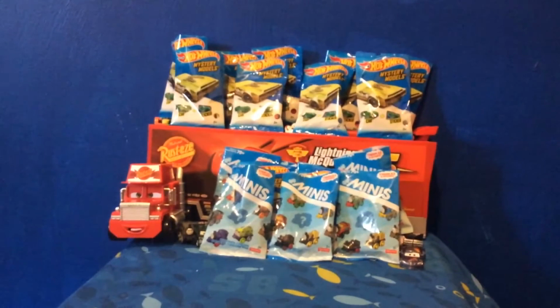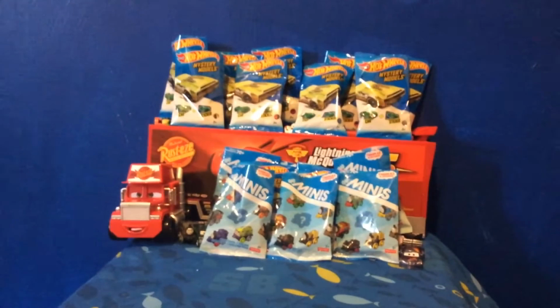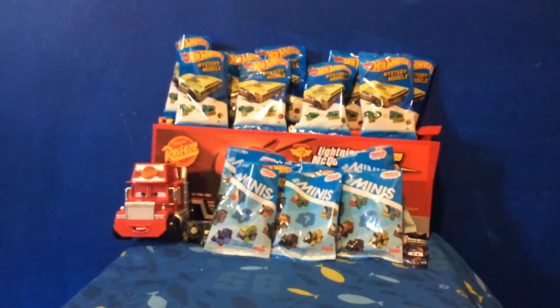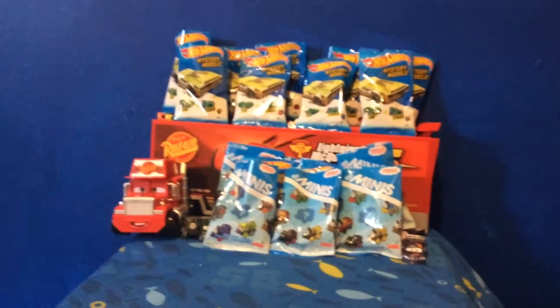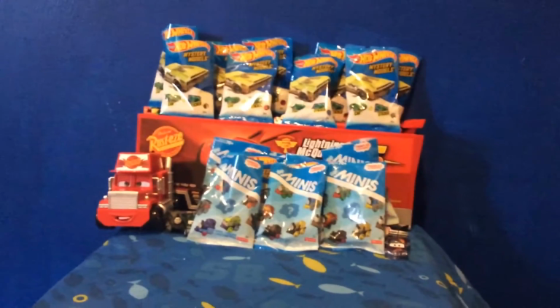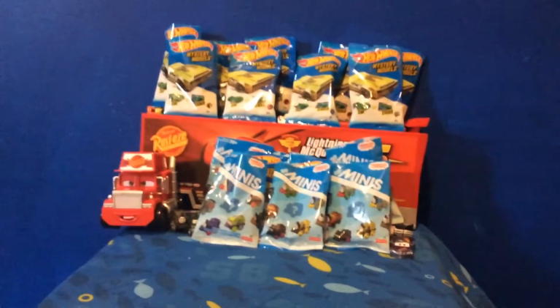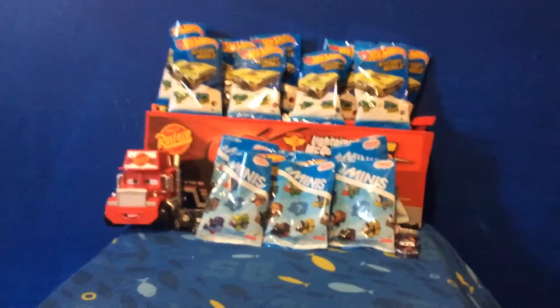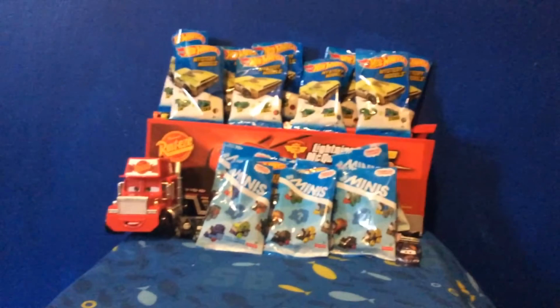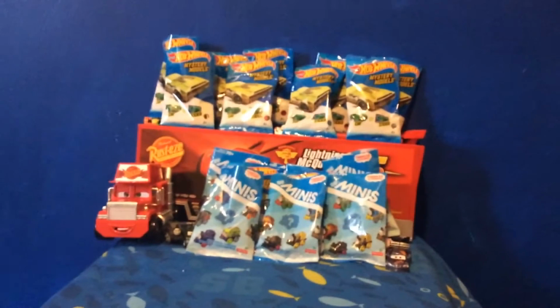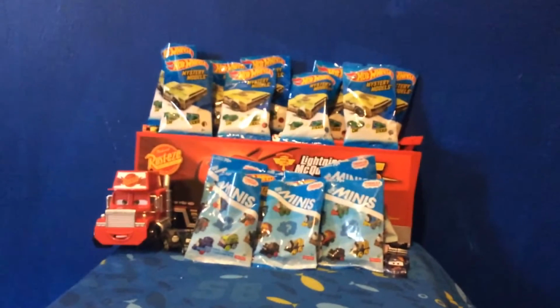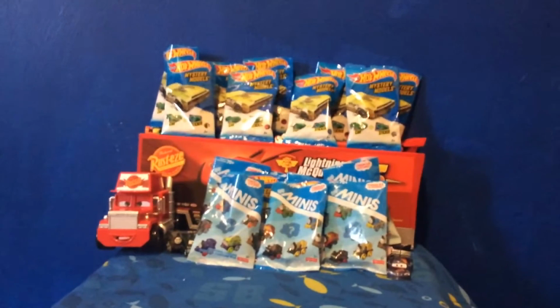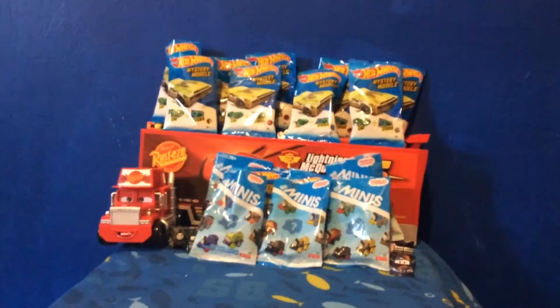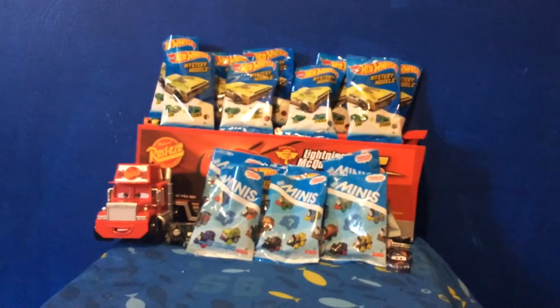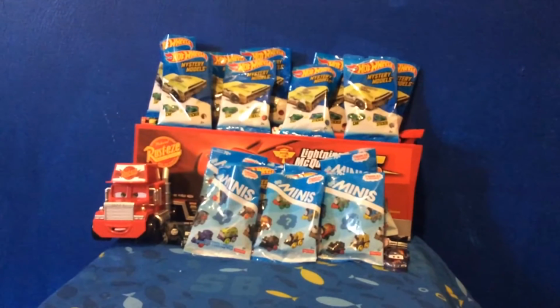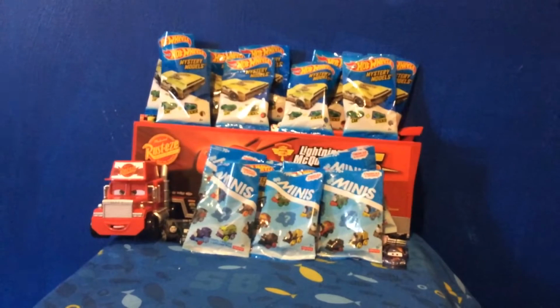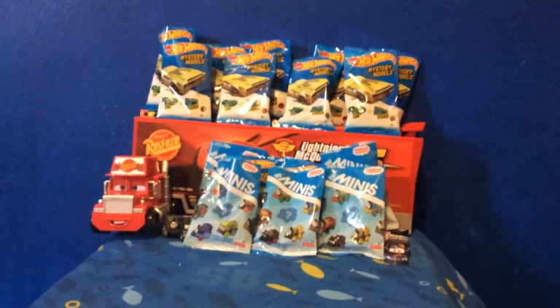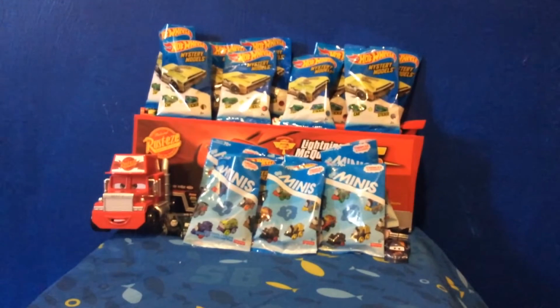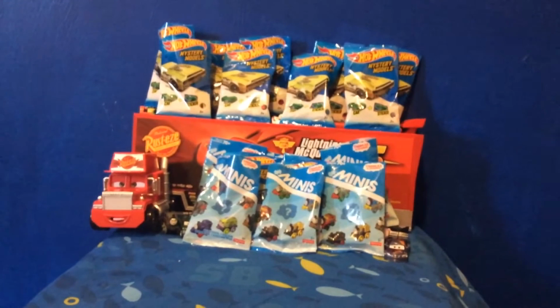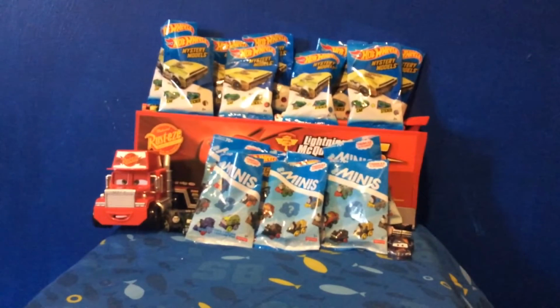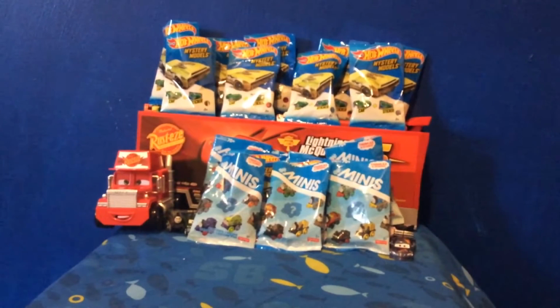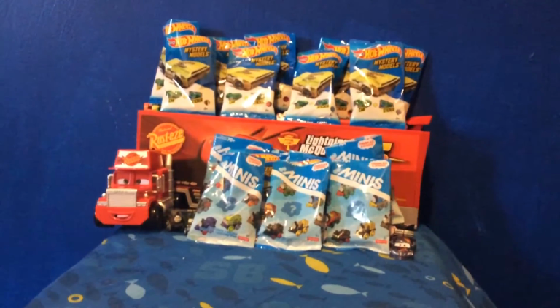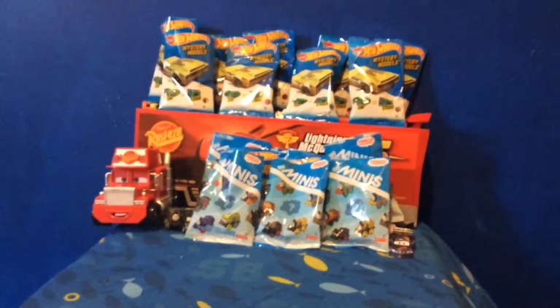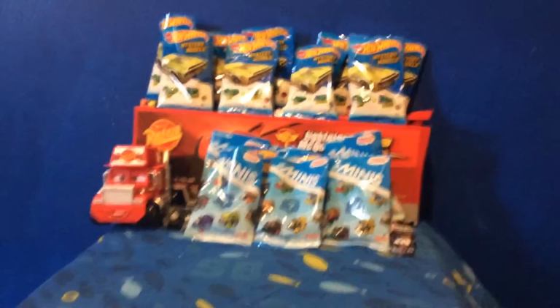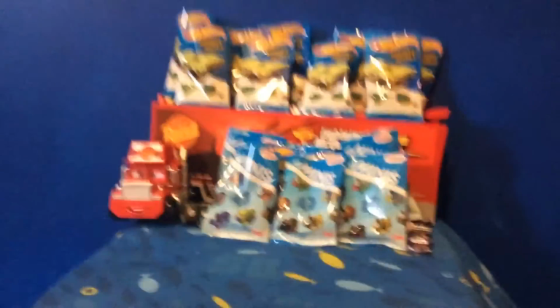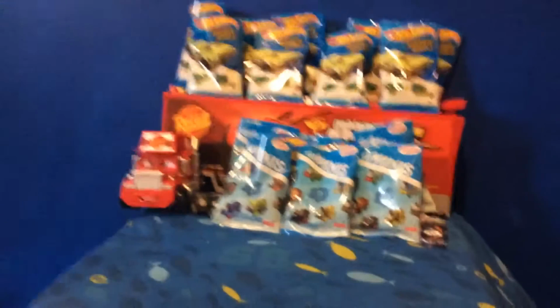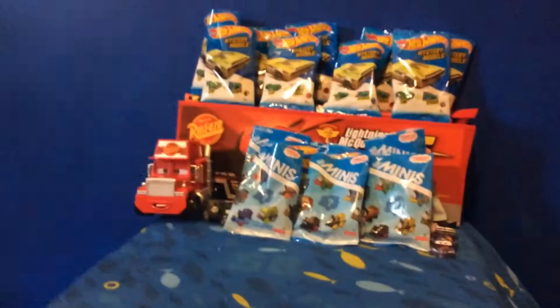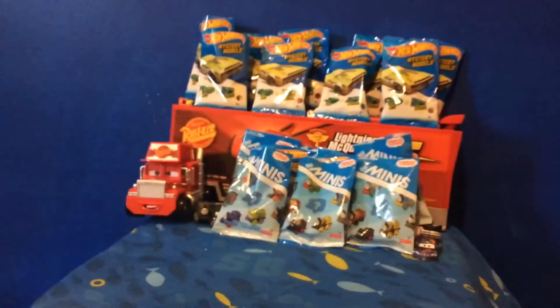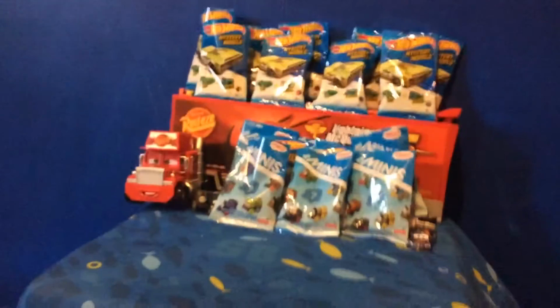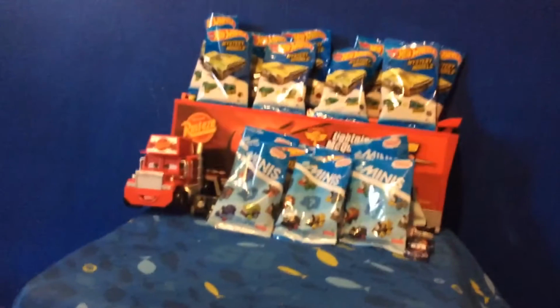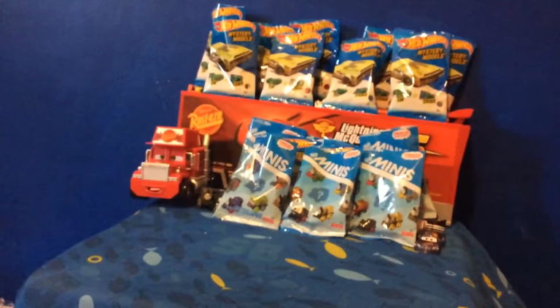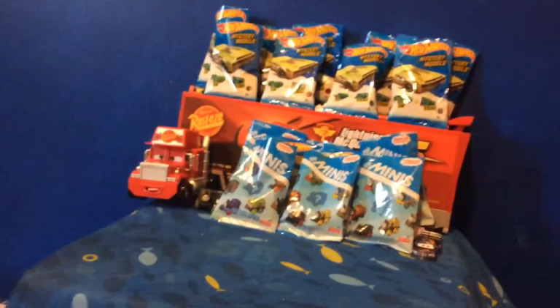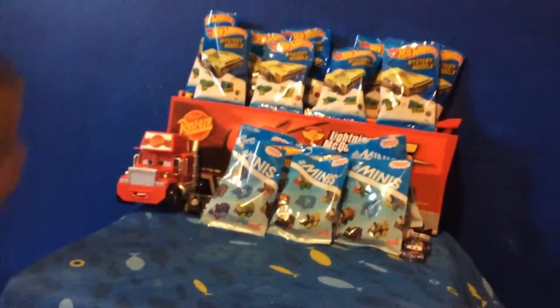Today Logan is going to open Hot Wheels Mystery Models and Thomas the Train Minis. Are you ready Logan? Yeah, dump one of them out.